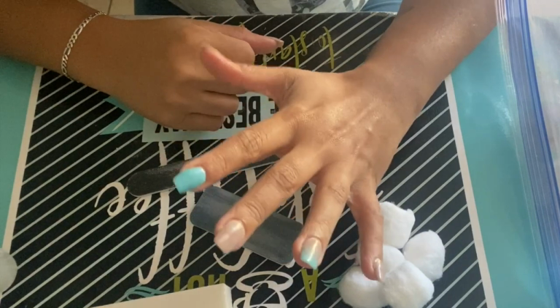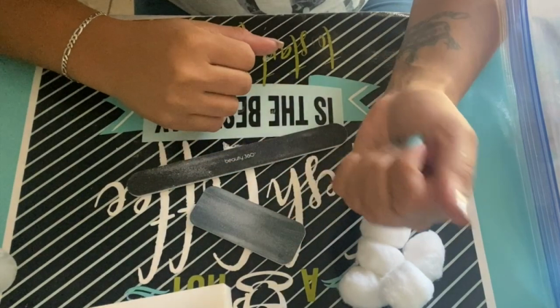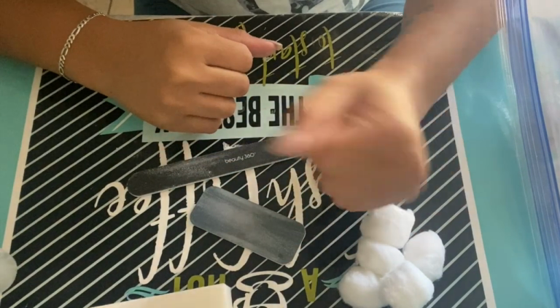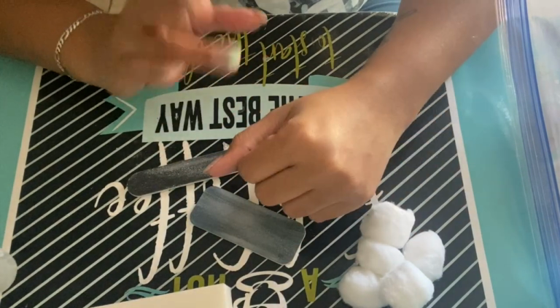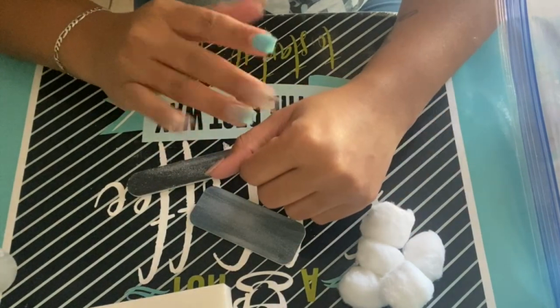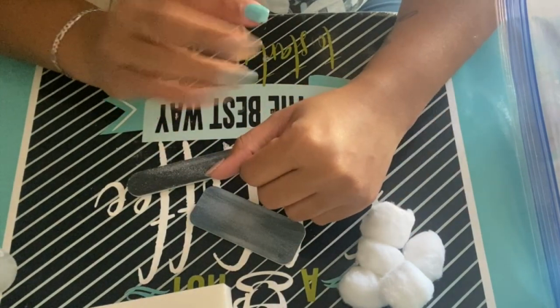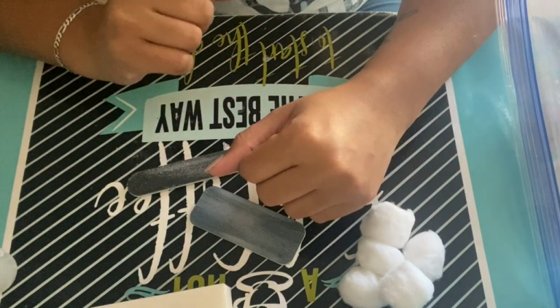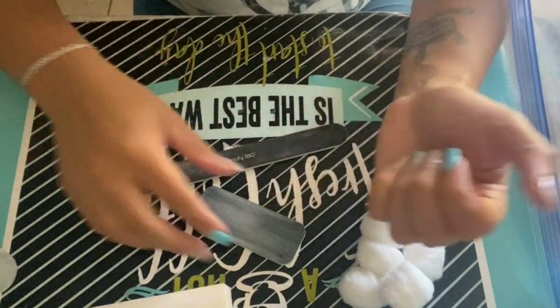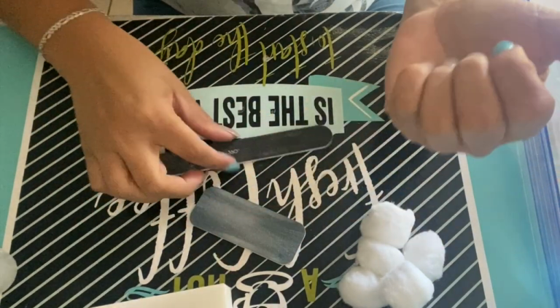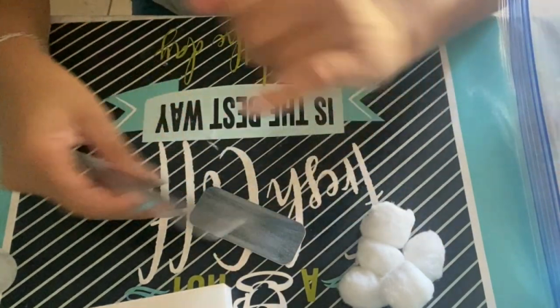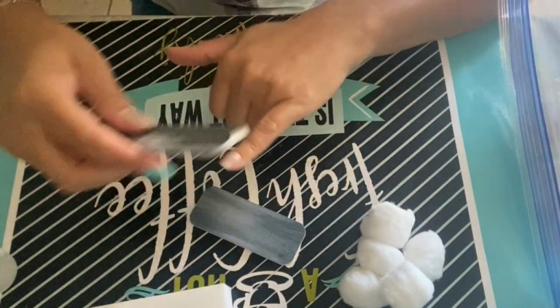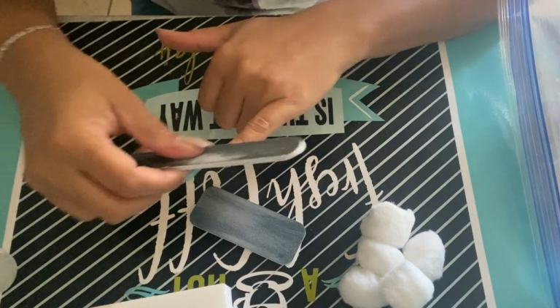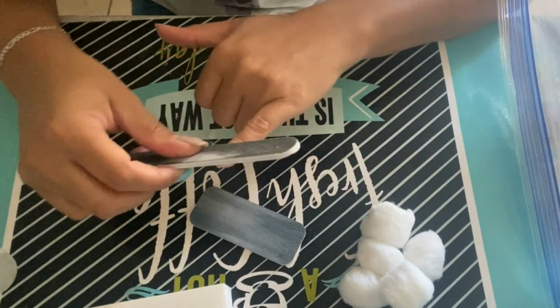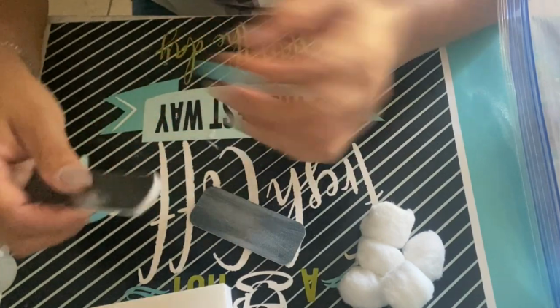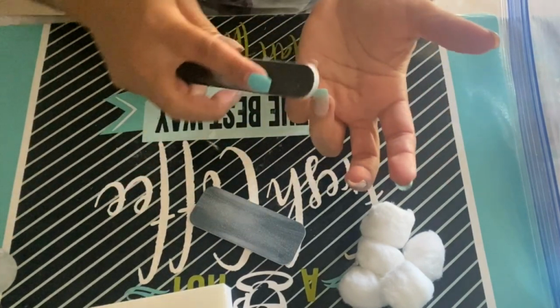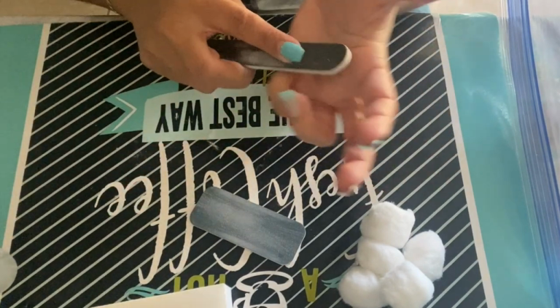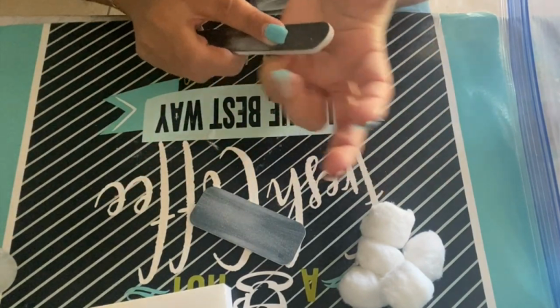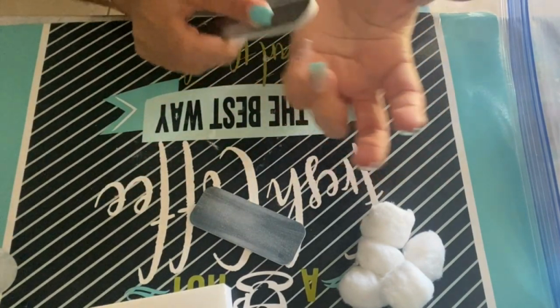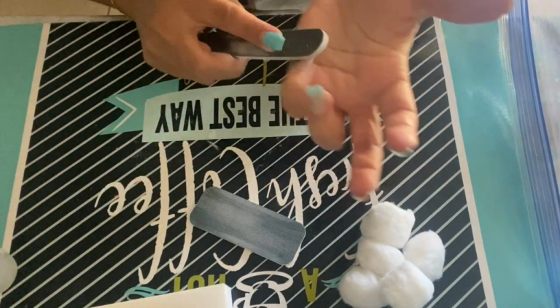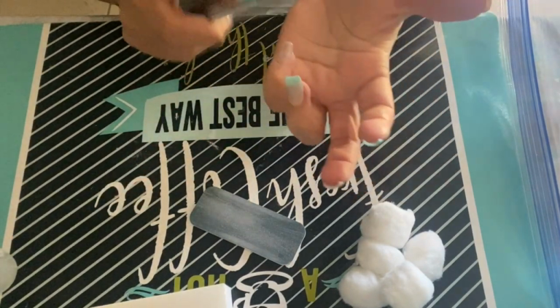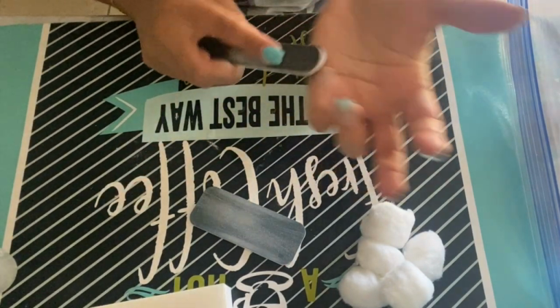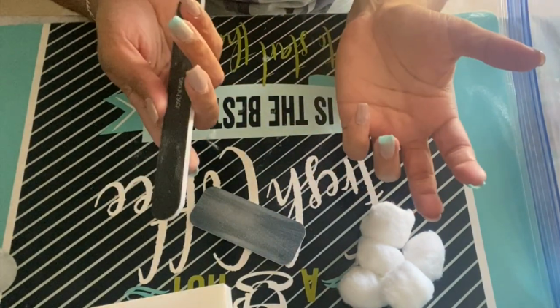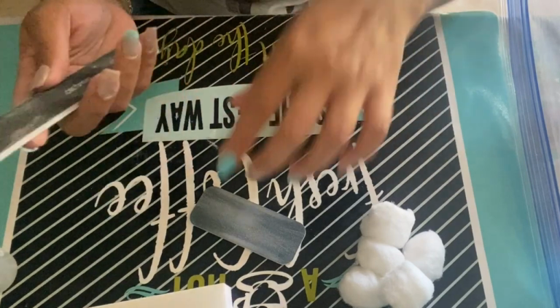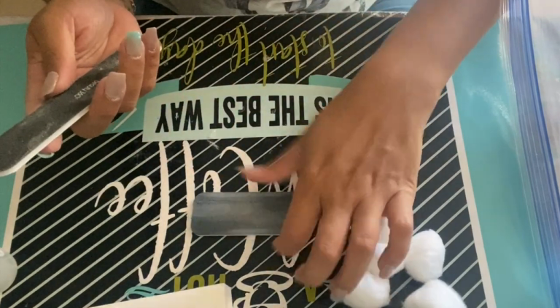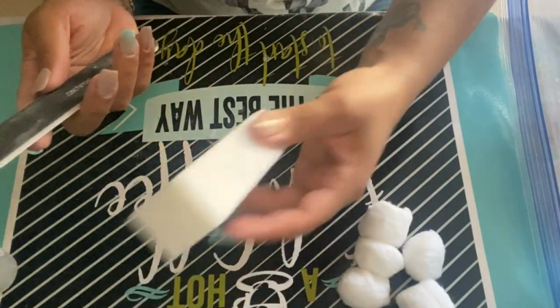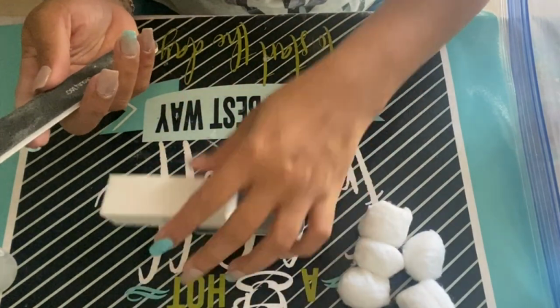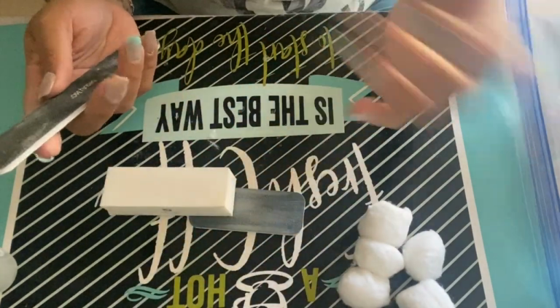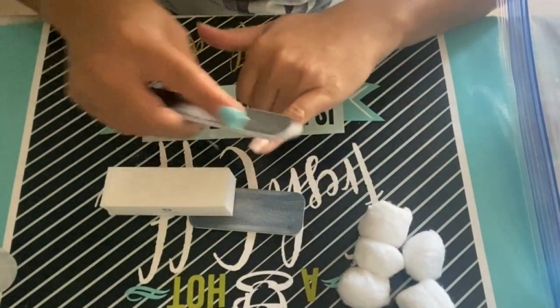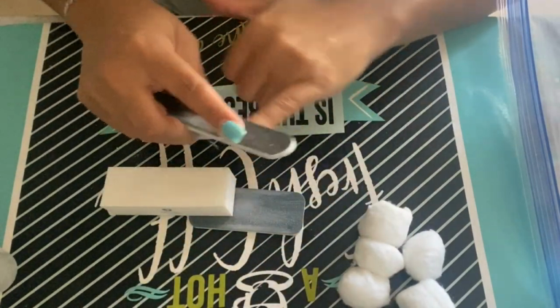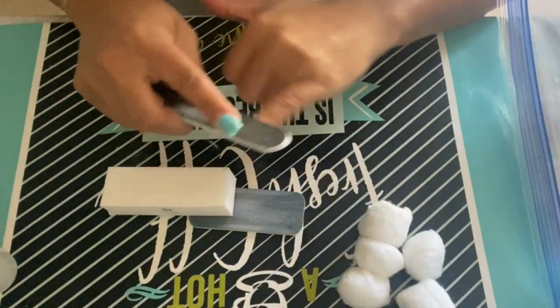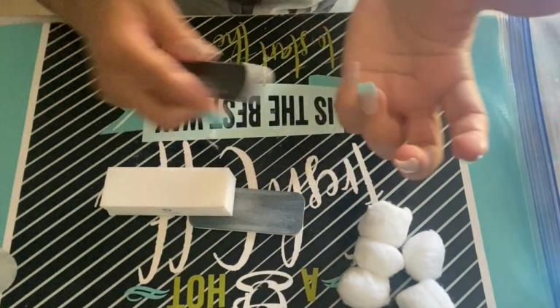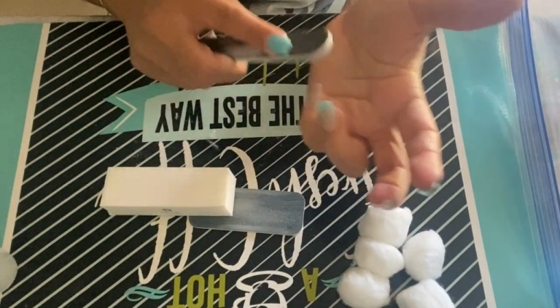I'm going to be doing my left hand first because the right hand is a little tricky. The first thing you want to do is remove the top coat that you put on the nails. You can use your nail file, you can use a buffer, or you can use the machine if you have it.